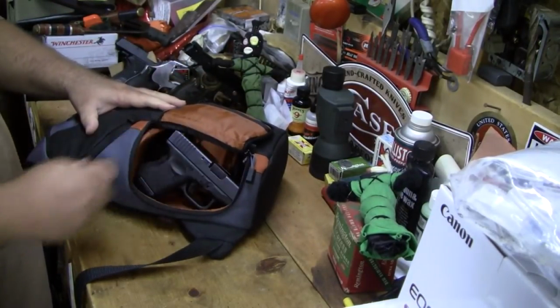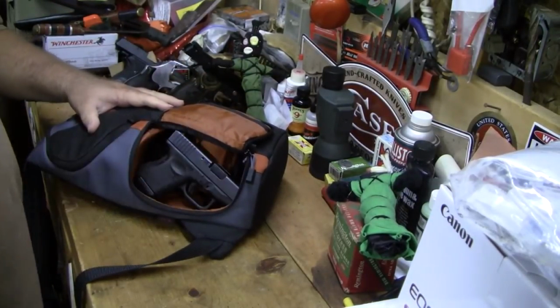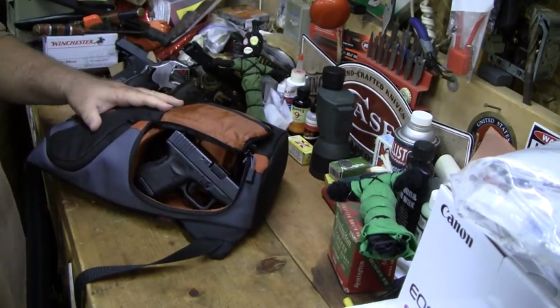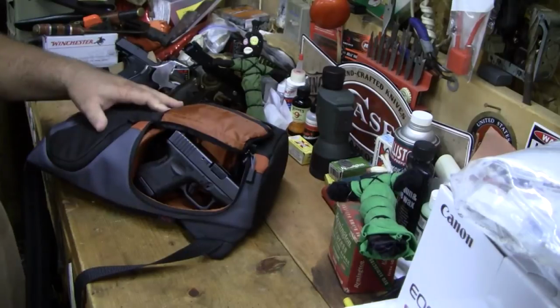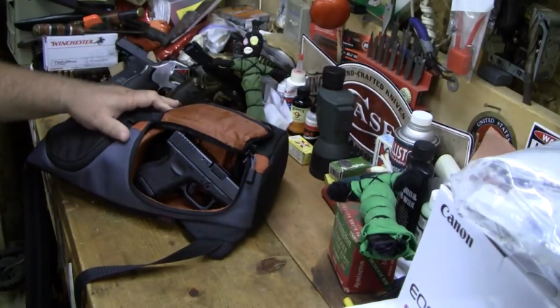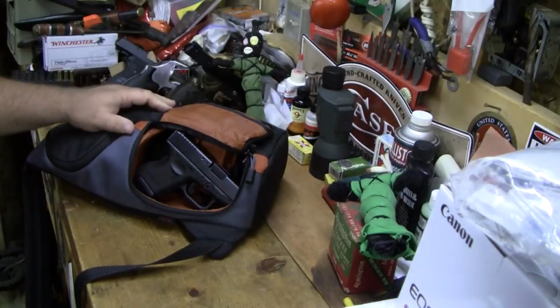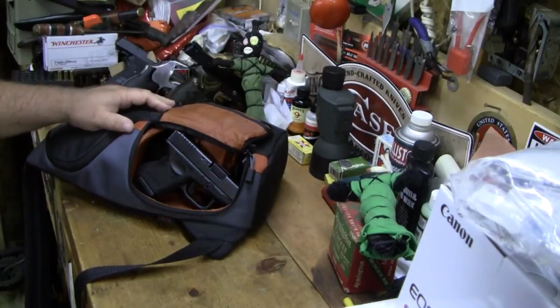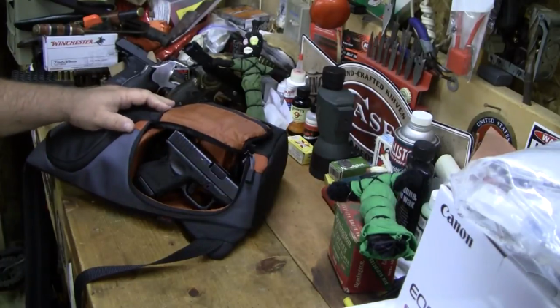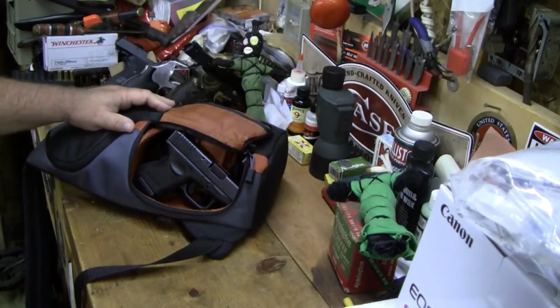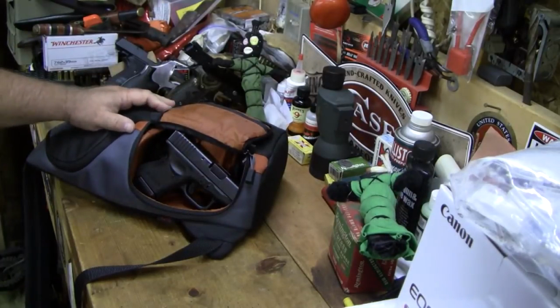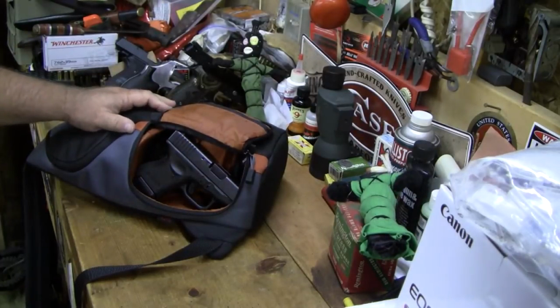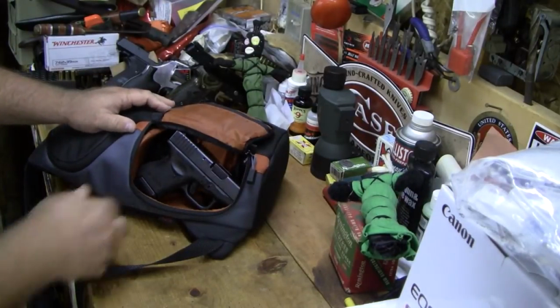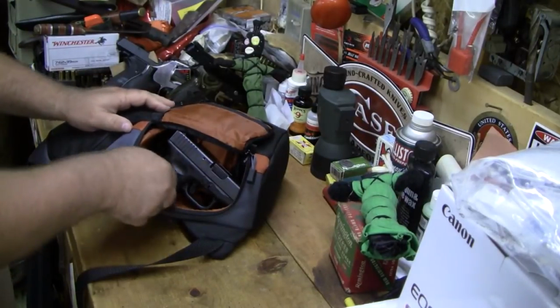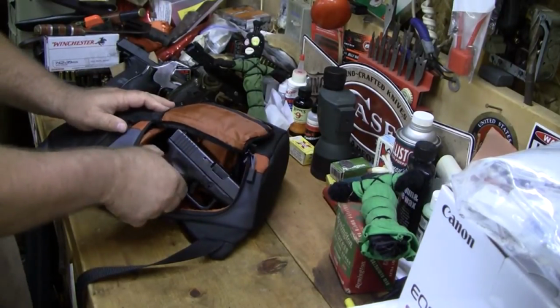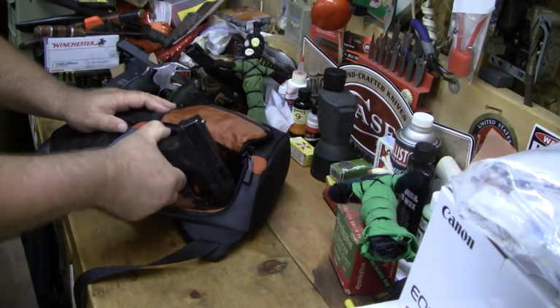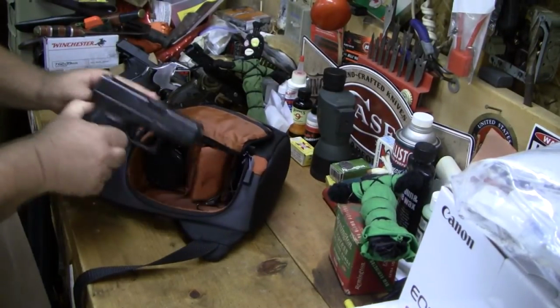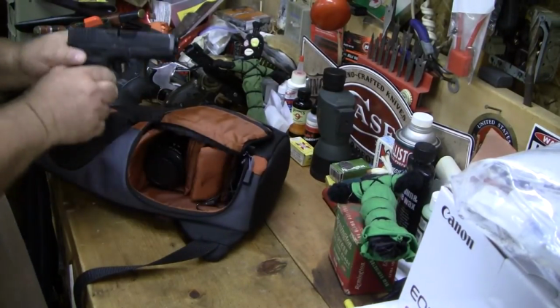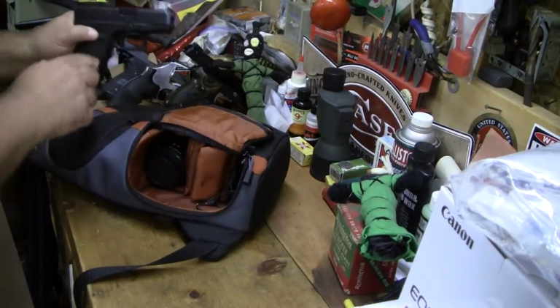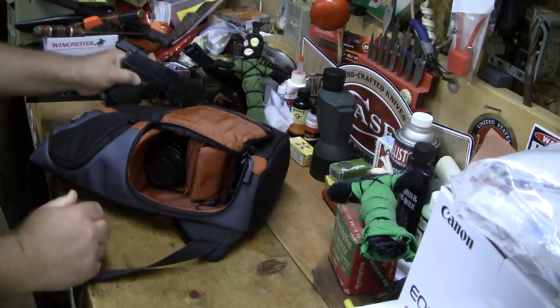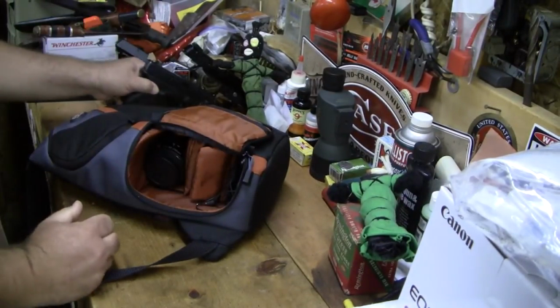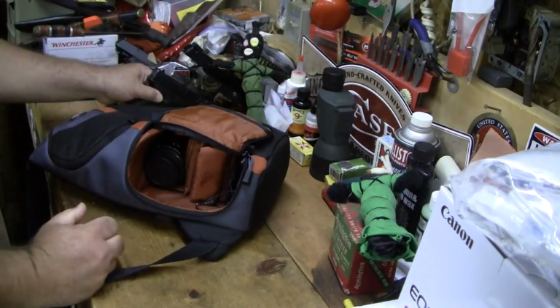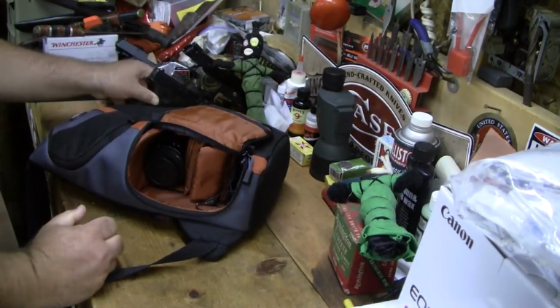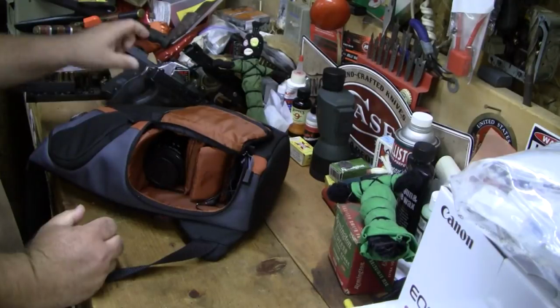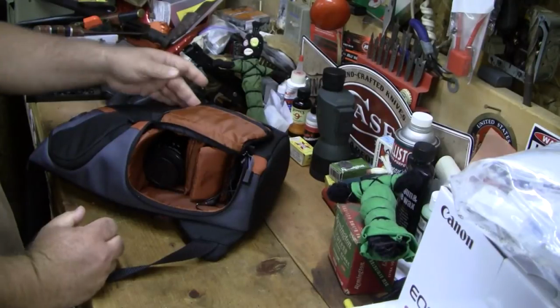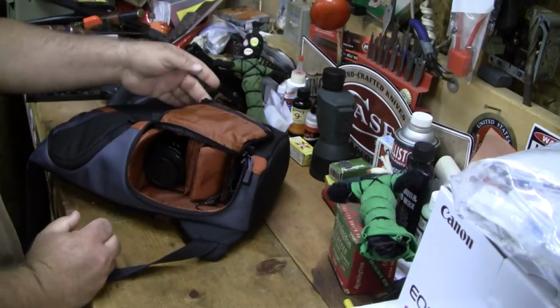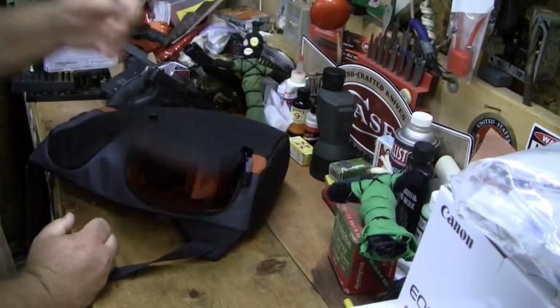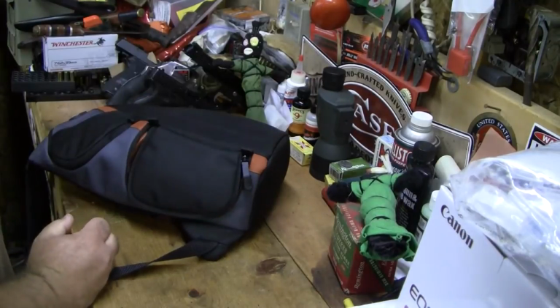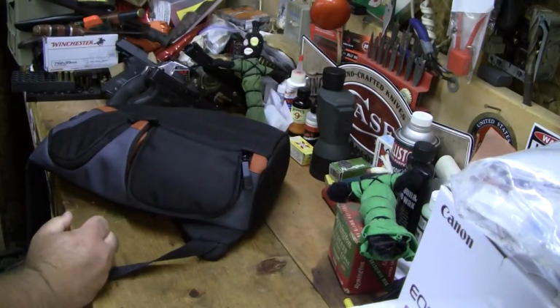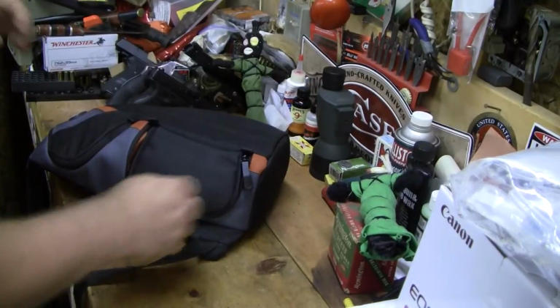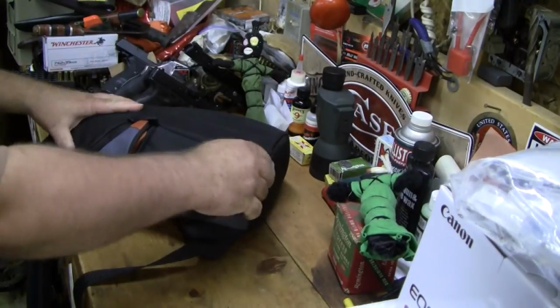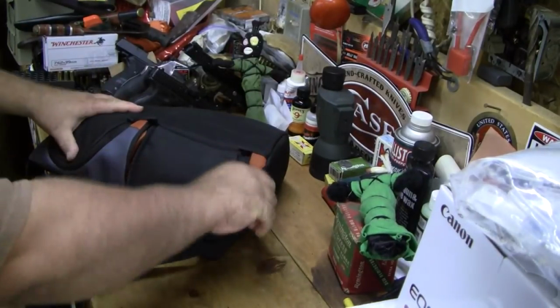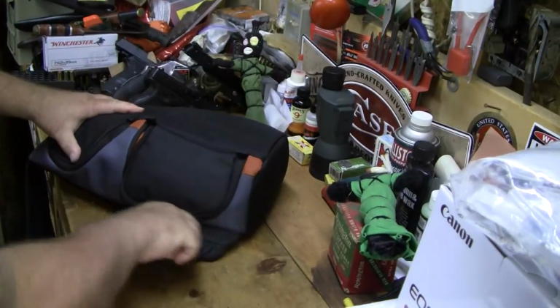Perfect size for the Glock 27 — okay, so excuse me, that's one side.